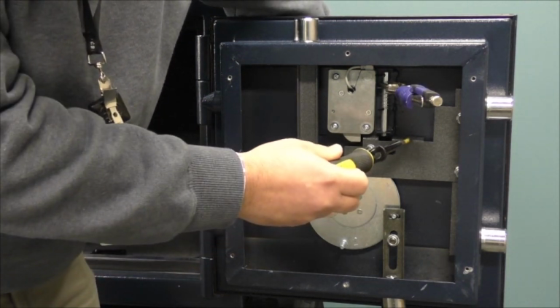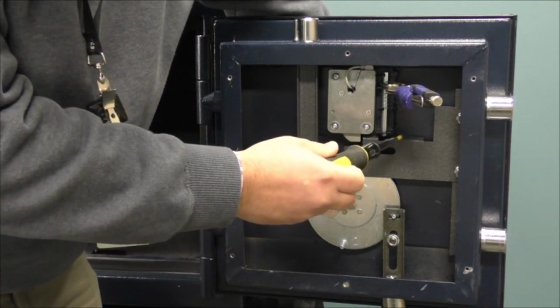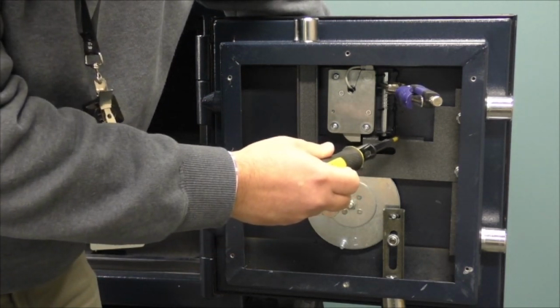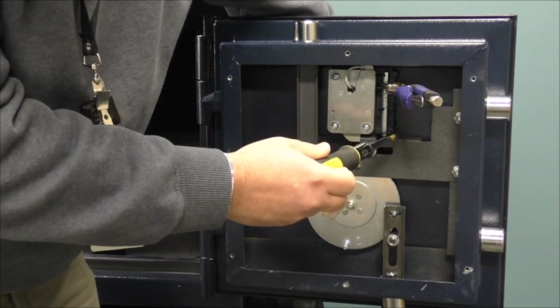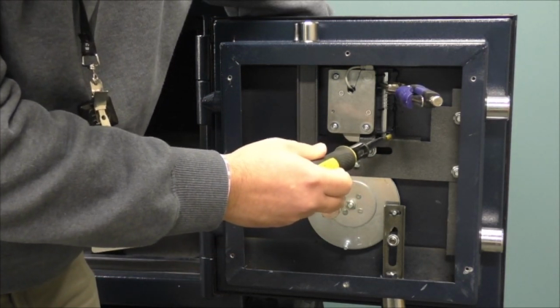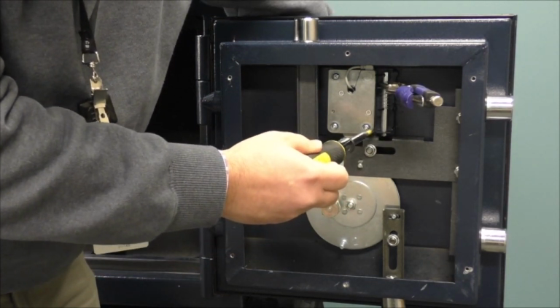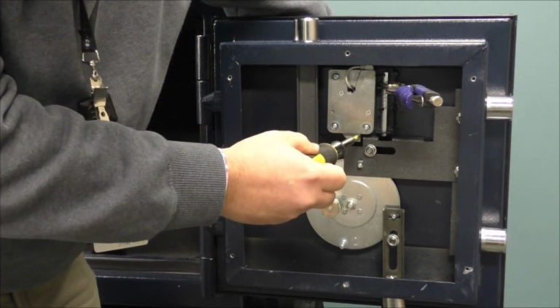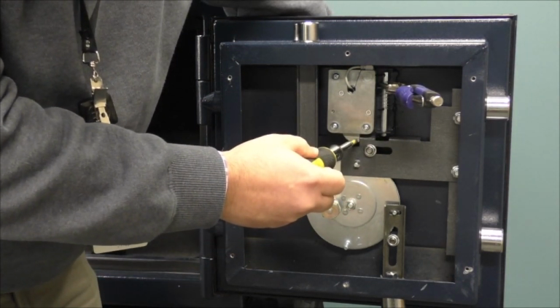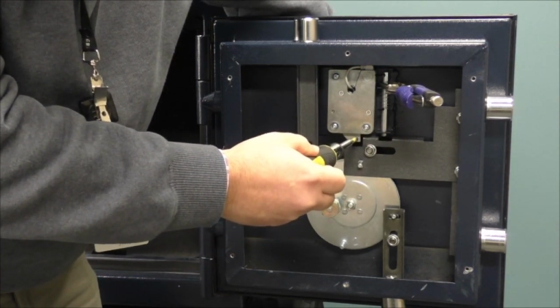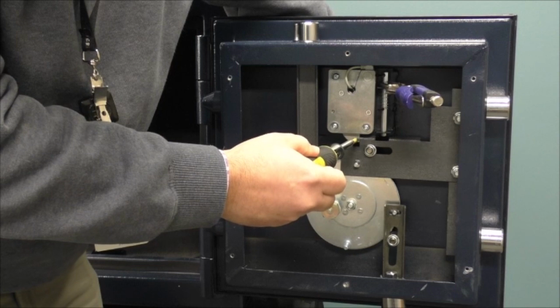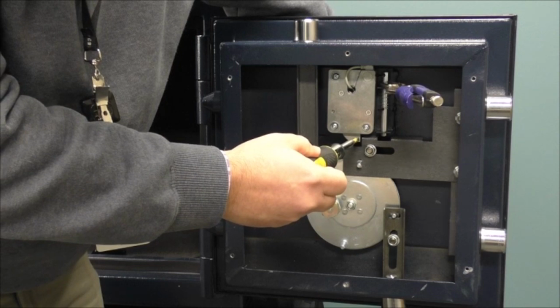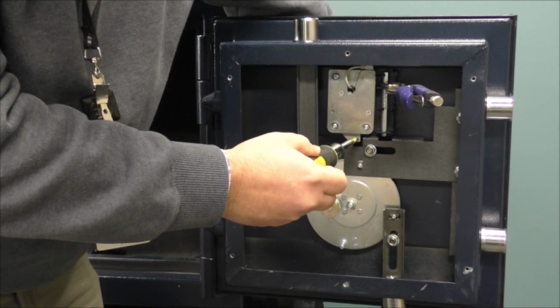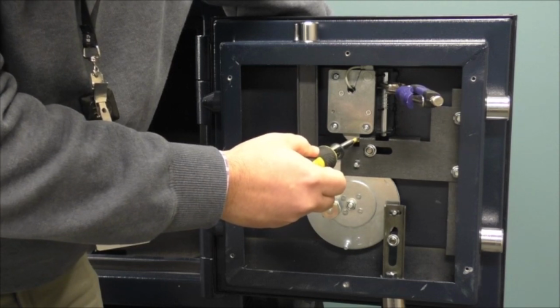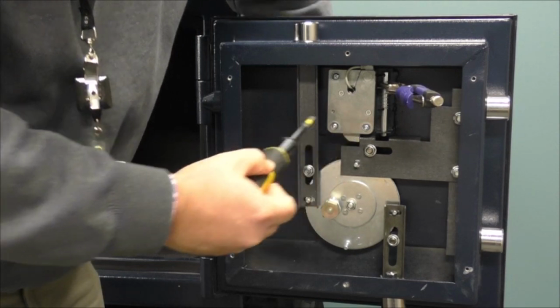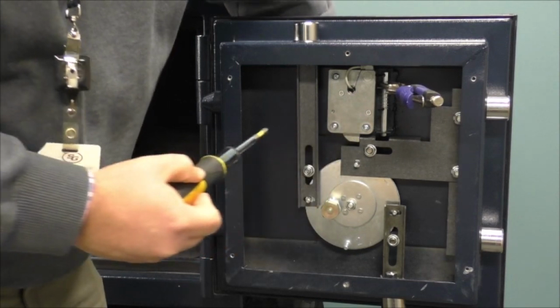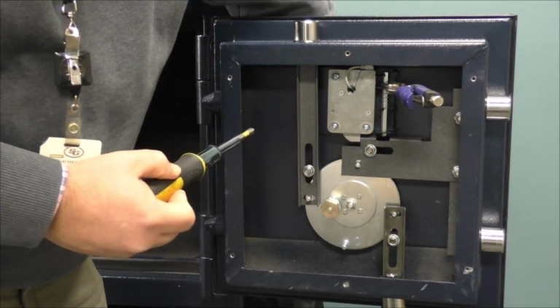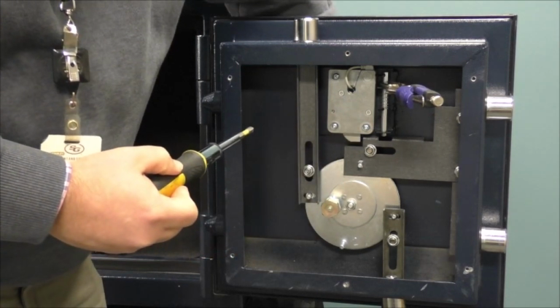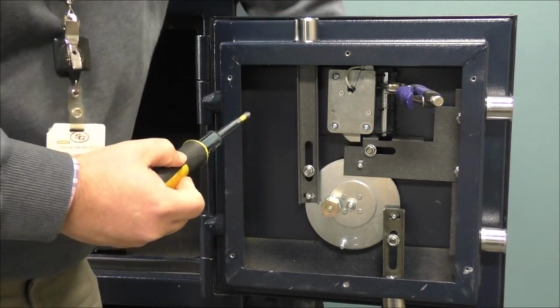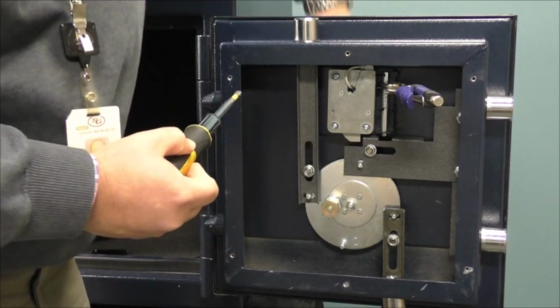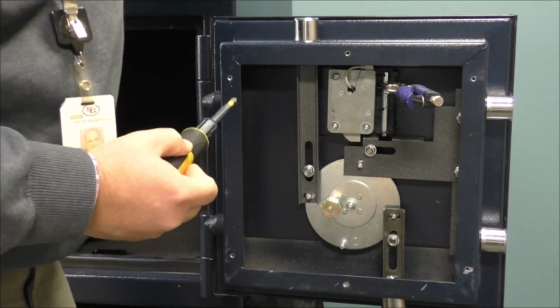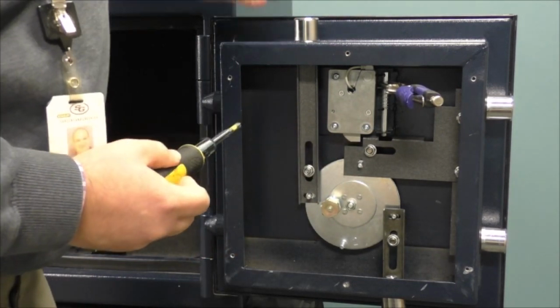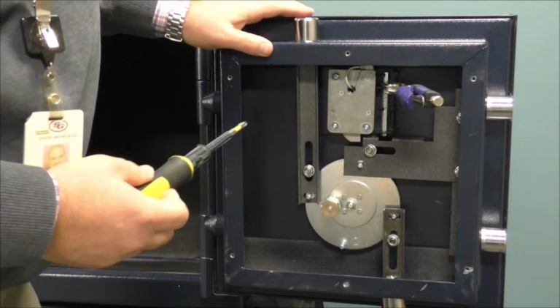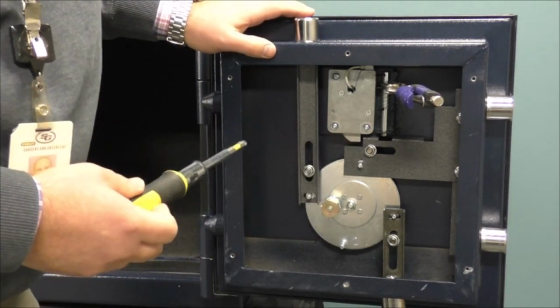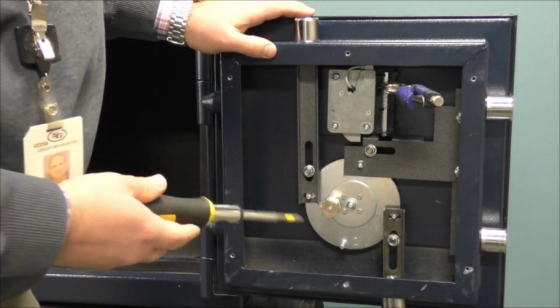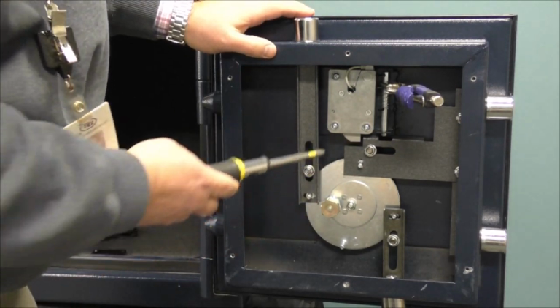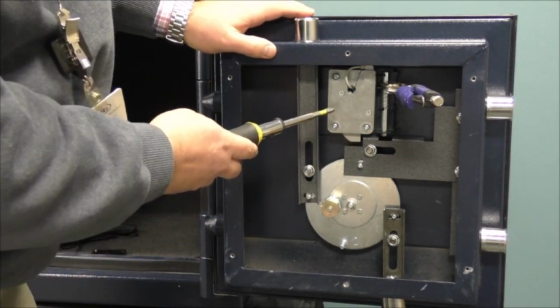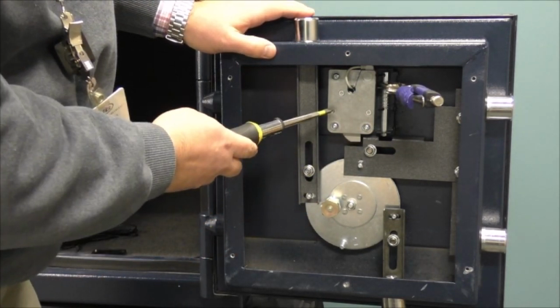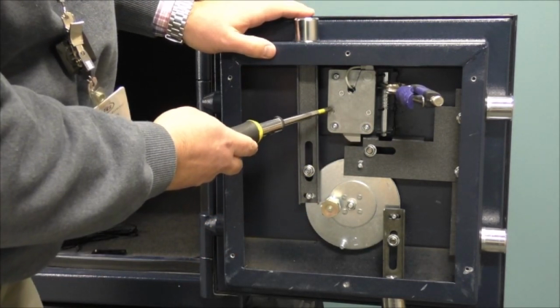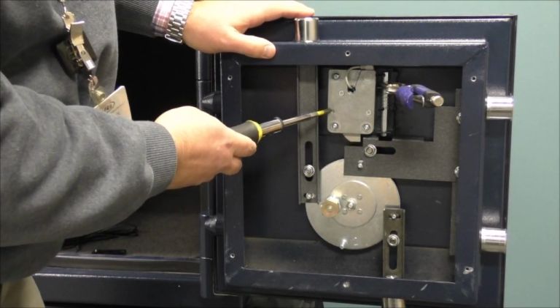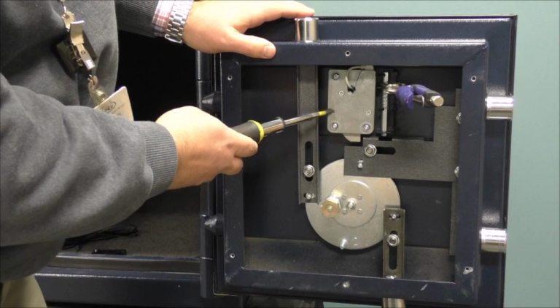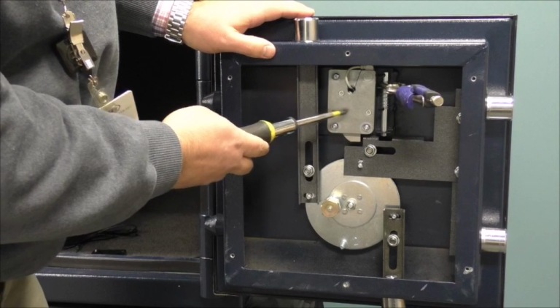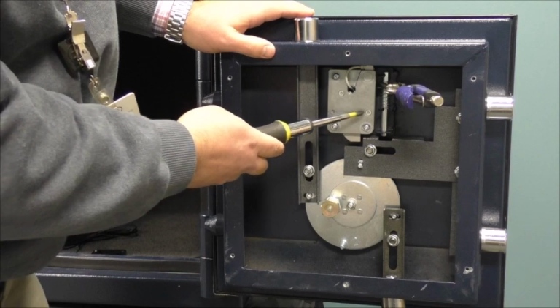If the bolt work engages the round side, you have the lock mounted backwards. Last, if we have a relocker, attach the relocker plate to the lock body.